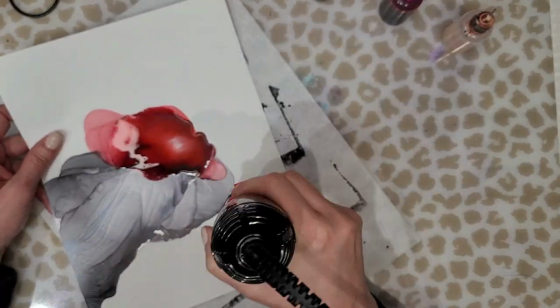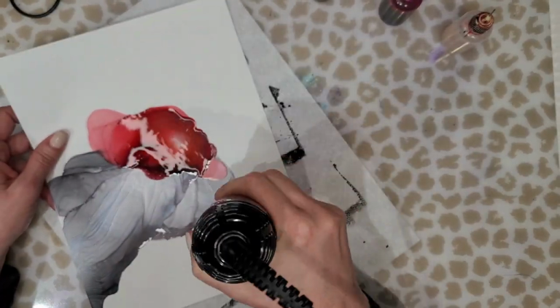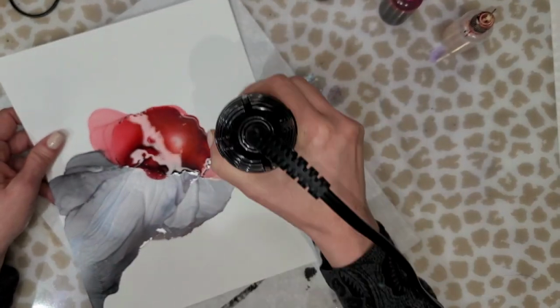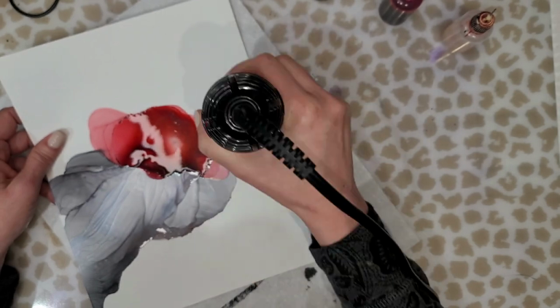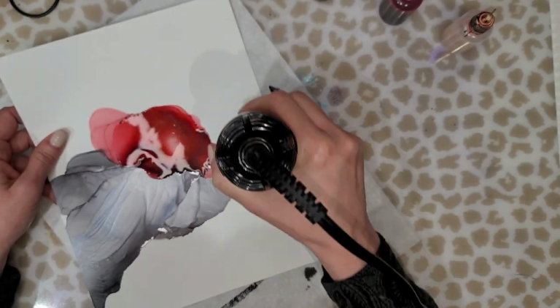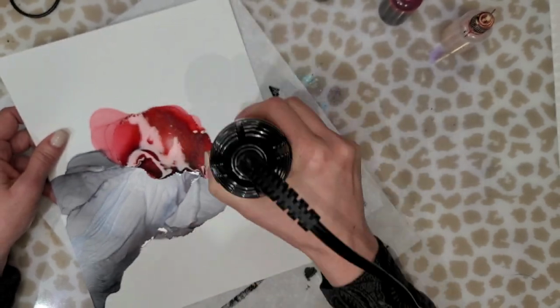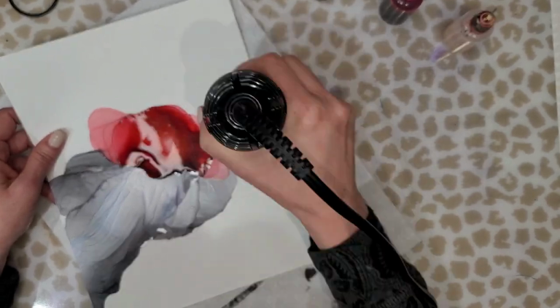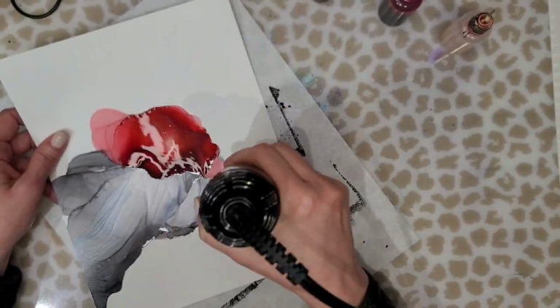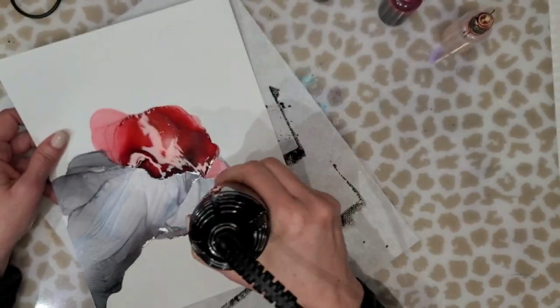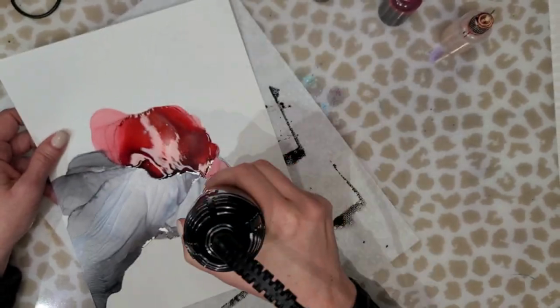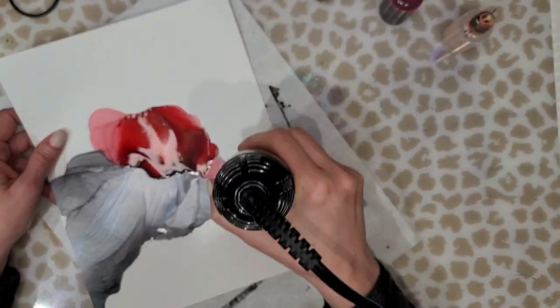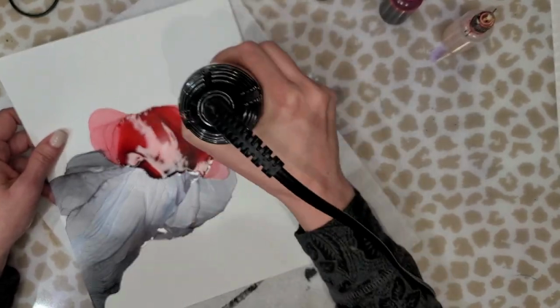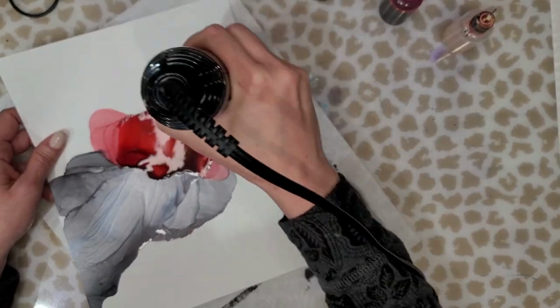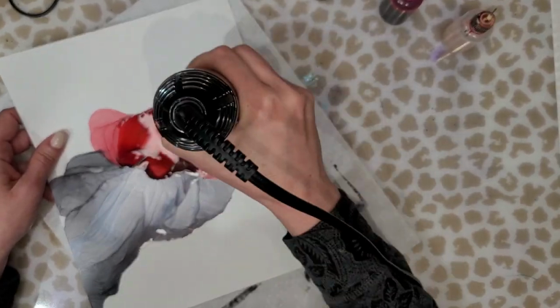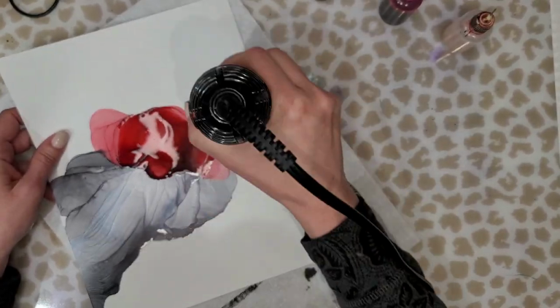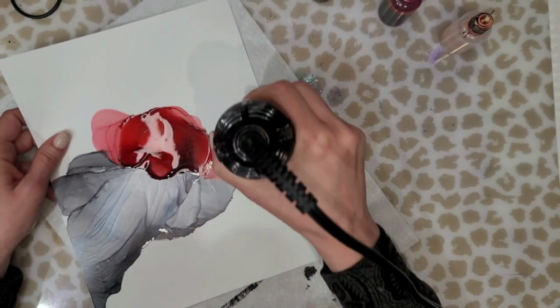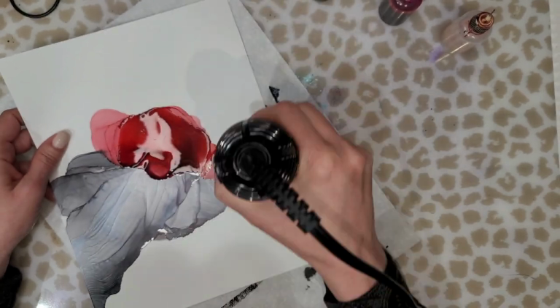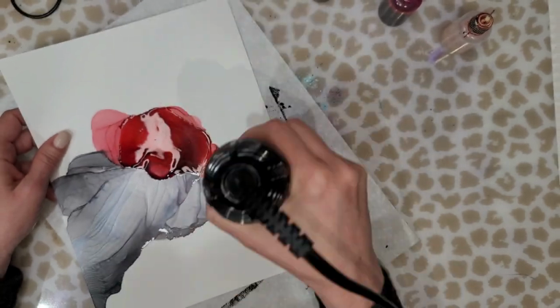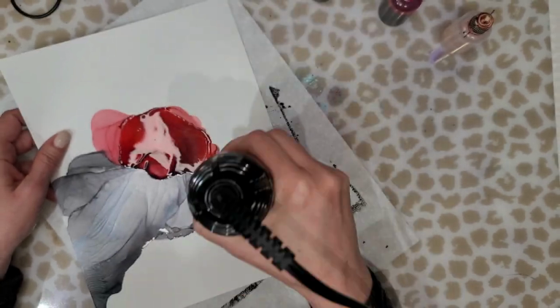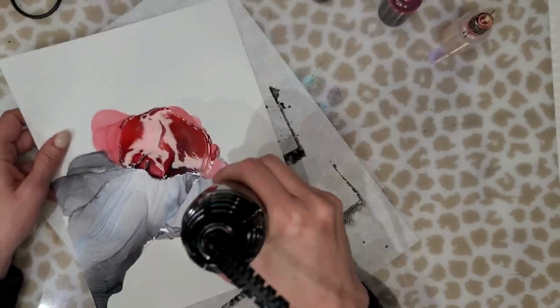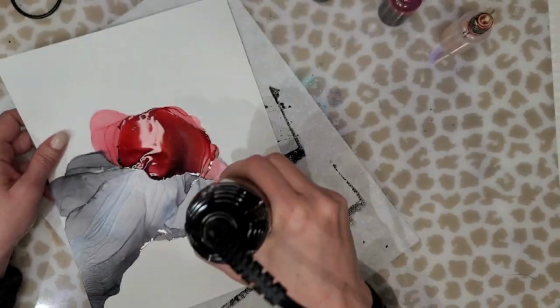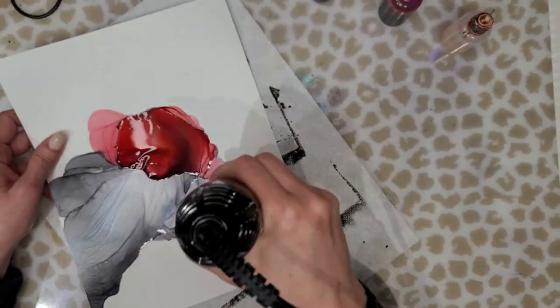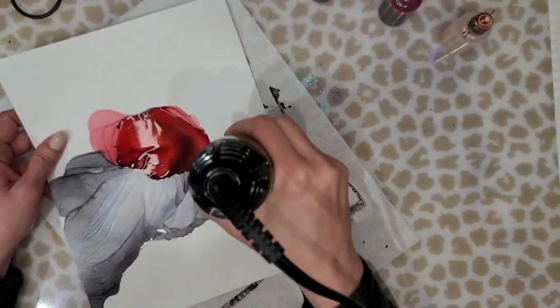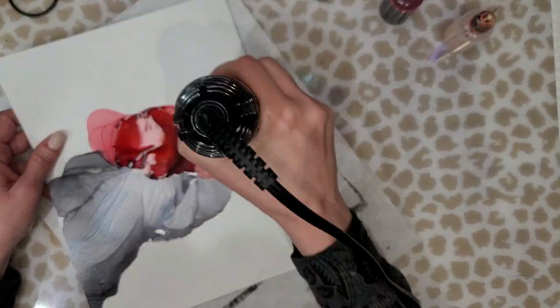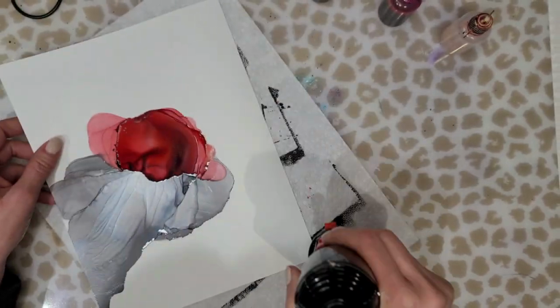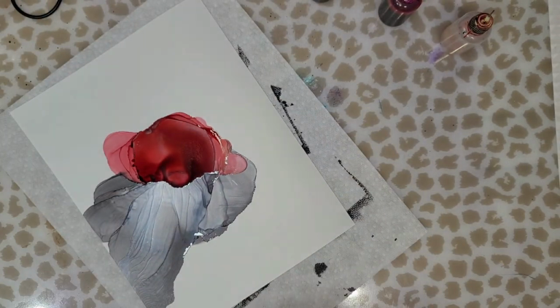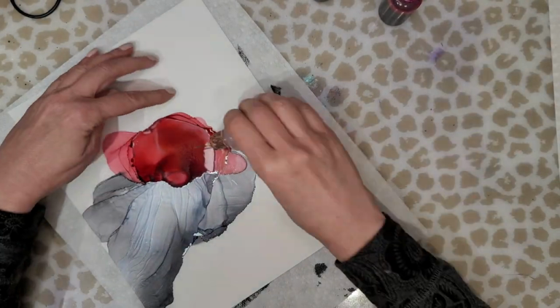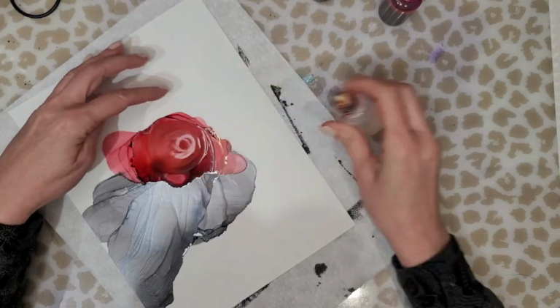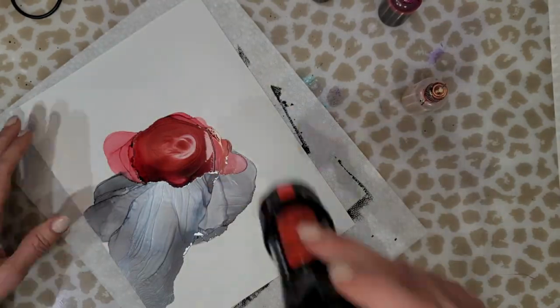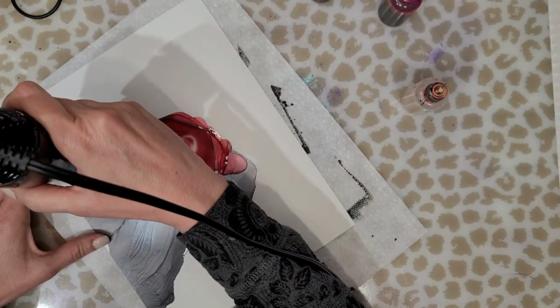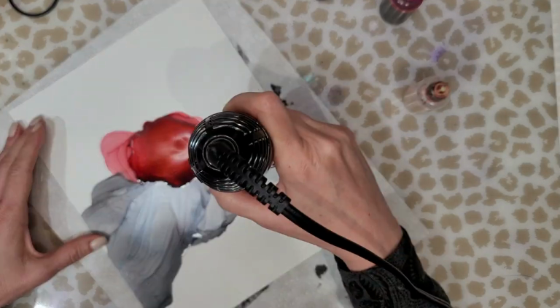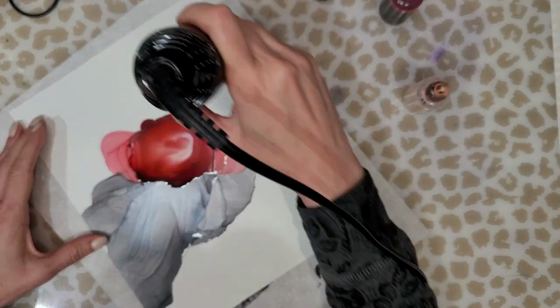Don't be afraid to add more alcohol to your puddle because it will dry out and you'll have more pigment than alcohol, and that makes it difficult to move. So just keep adding alcohol as you need to.